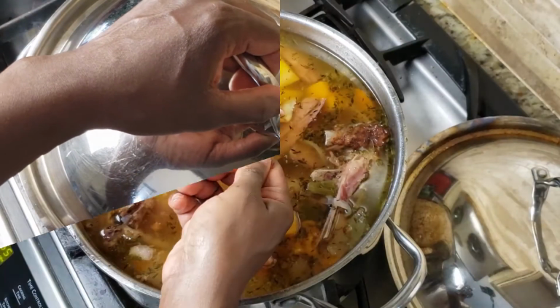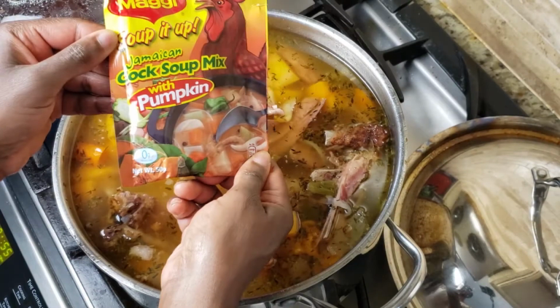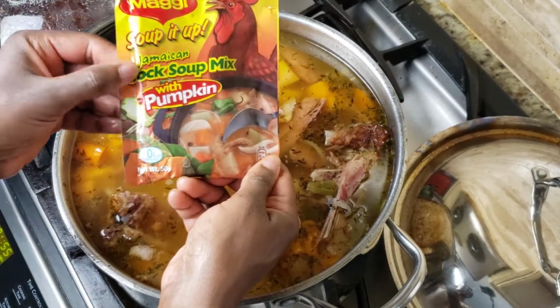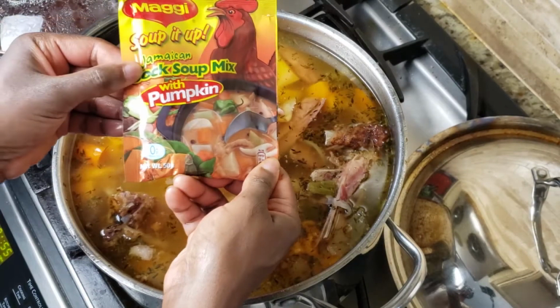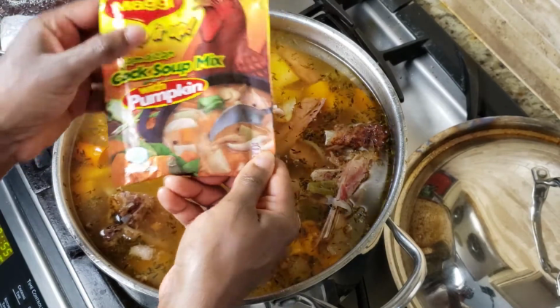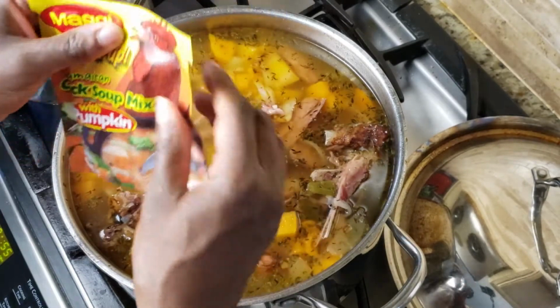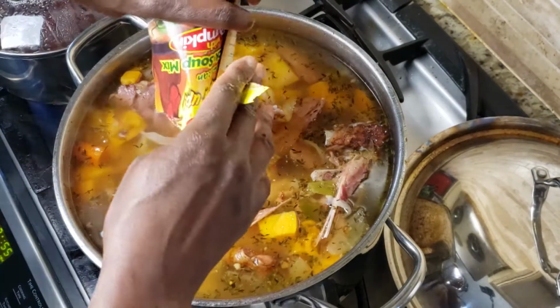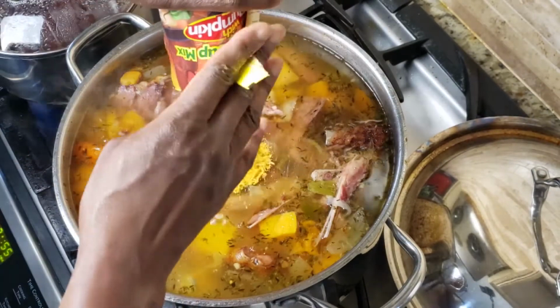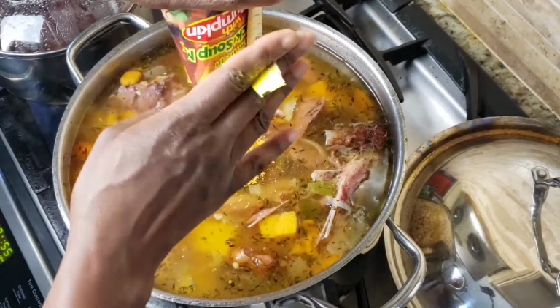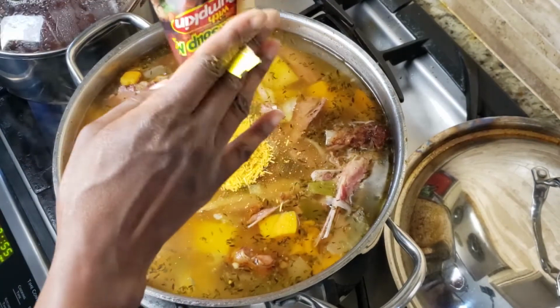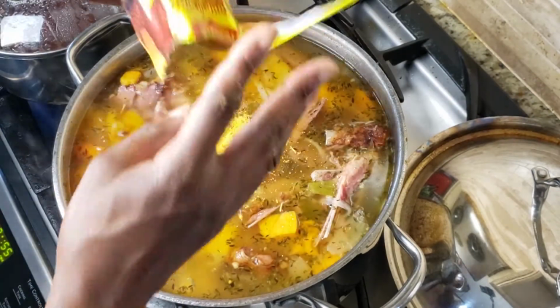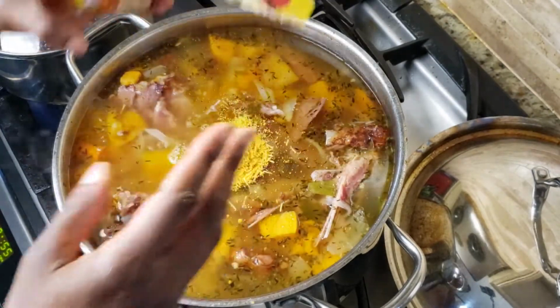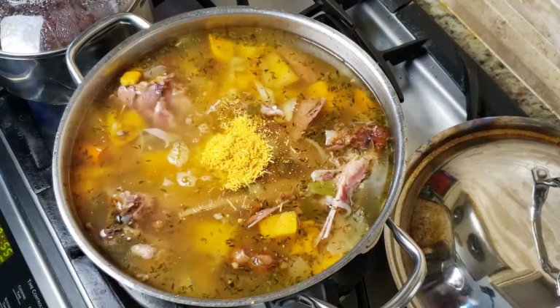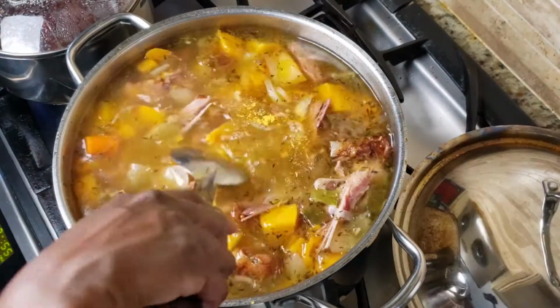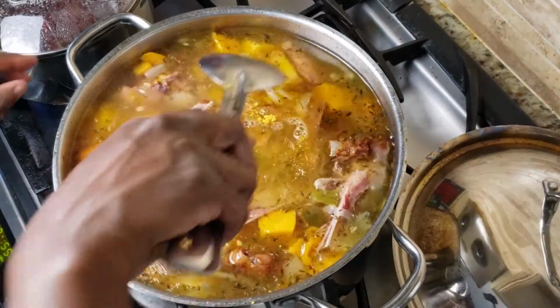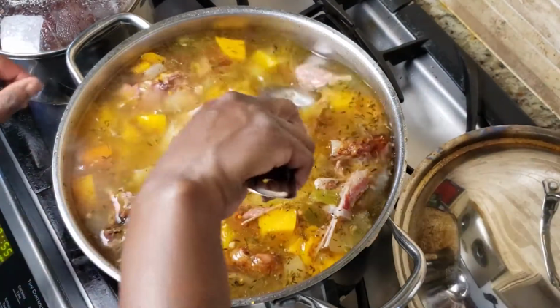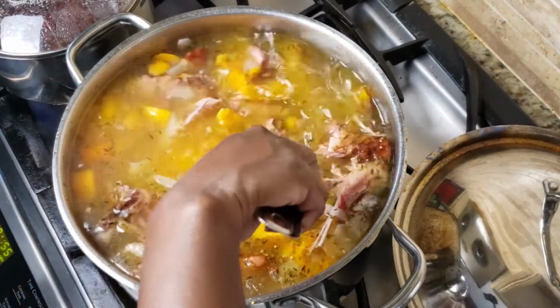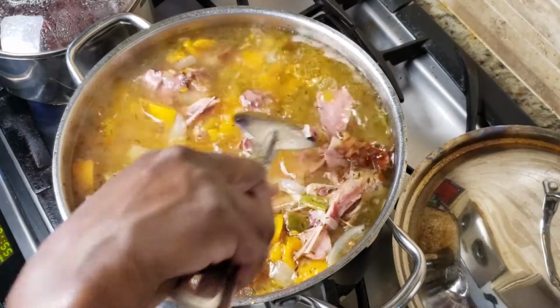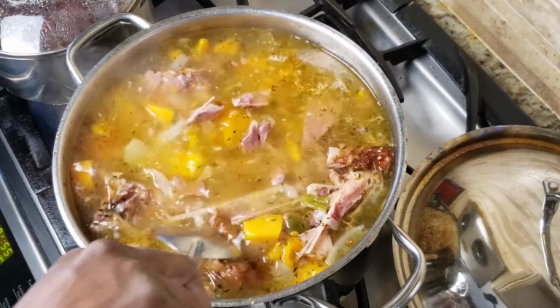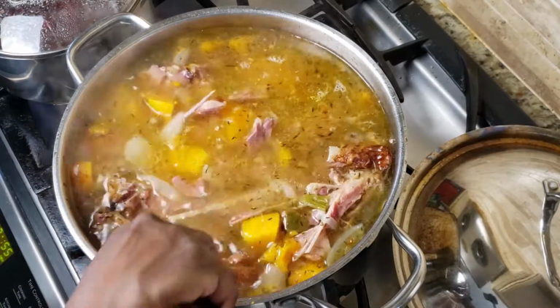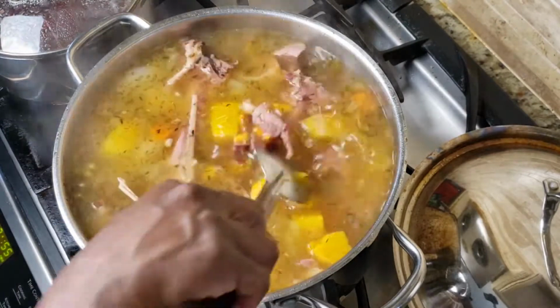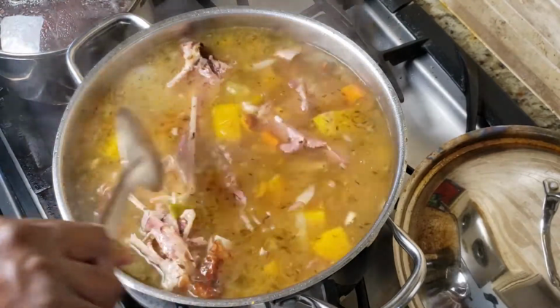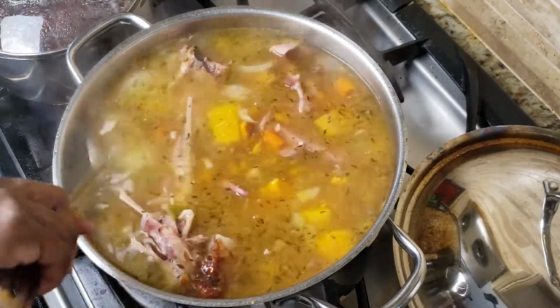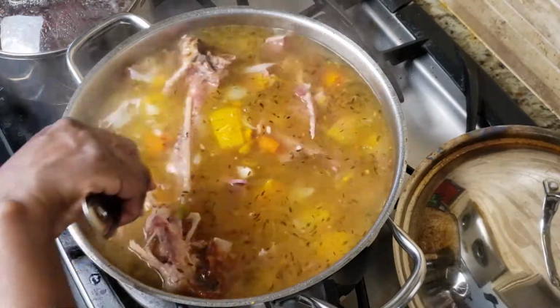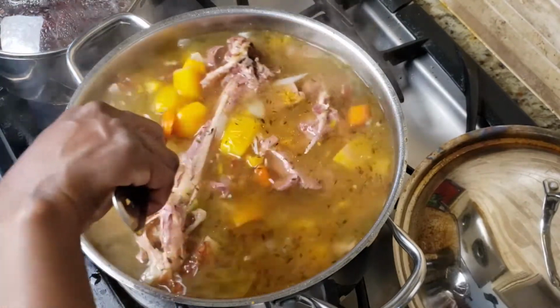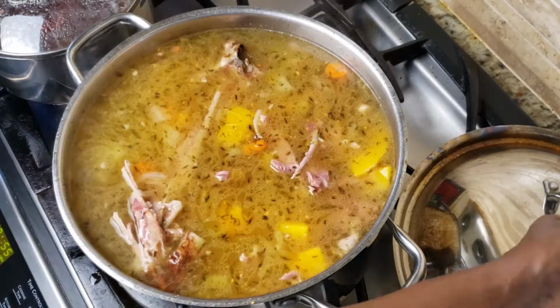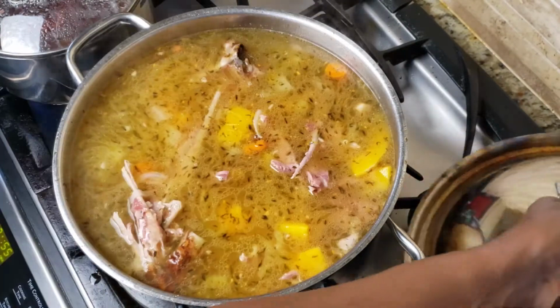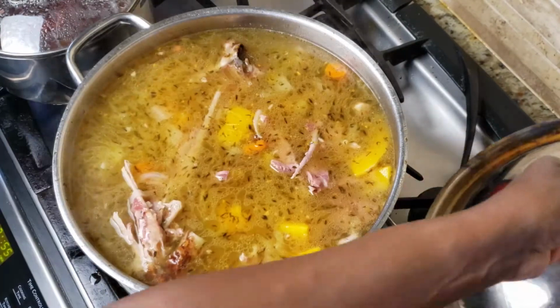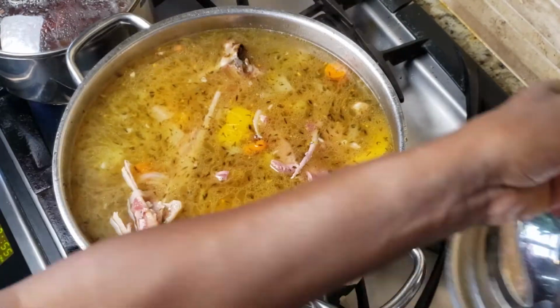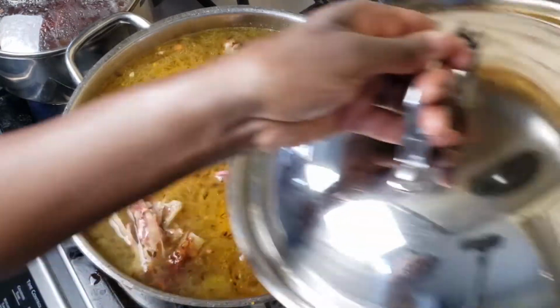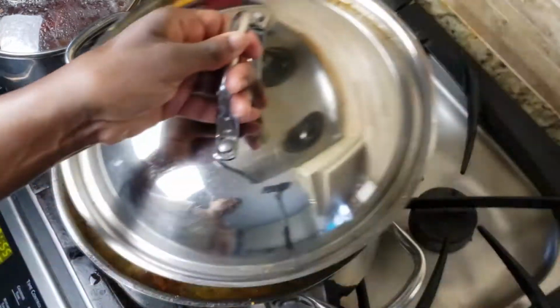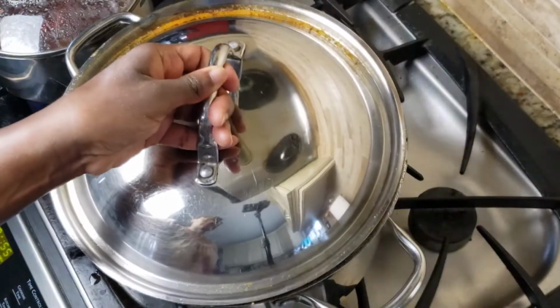After an hour I'm adding one pouch of chicken noodle soup mix. You can use vegetable or chicken bouillon cubes instead. I'm going to cover this again and let it simmer for 30 minutes more.